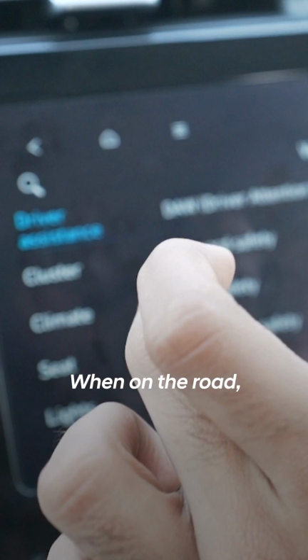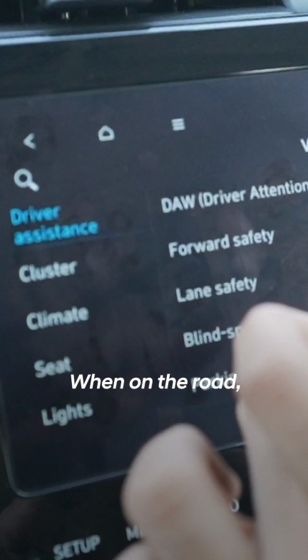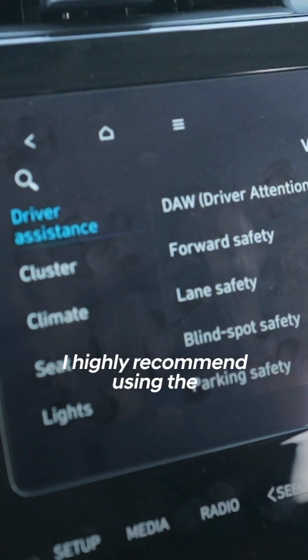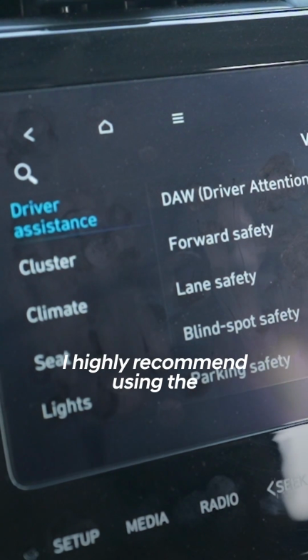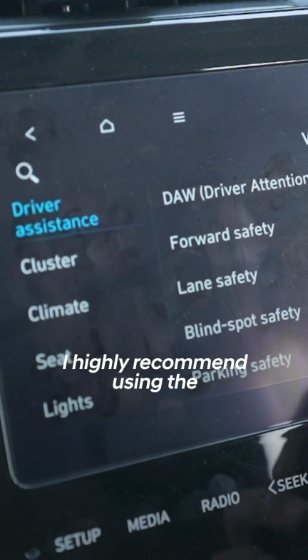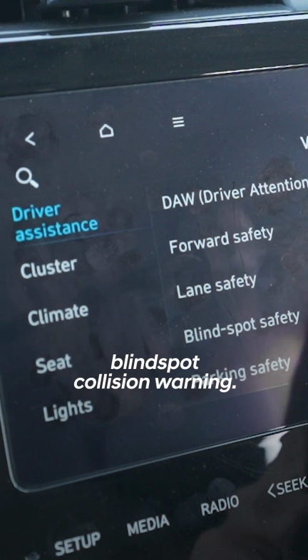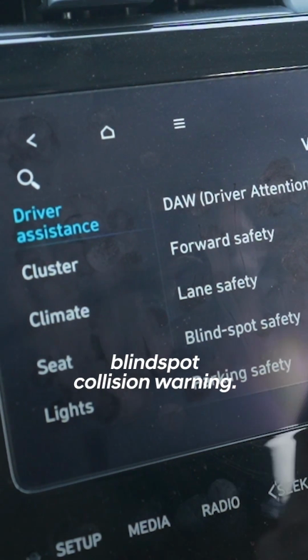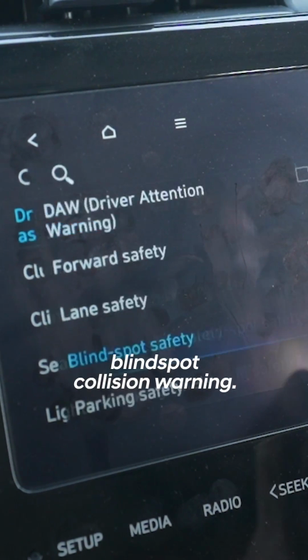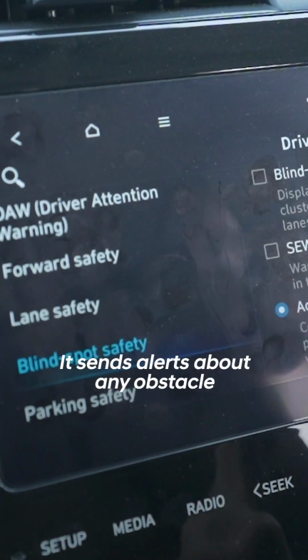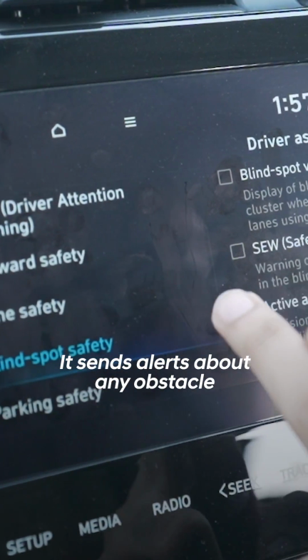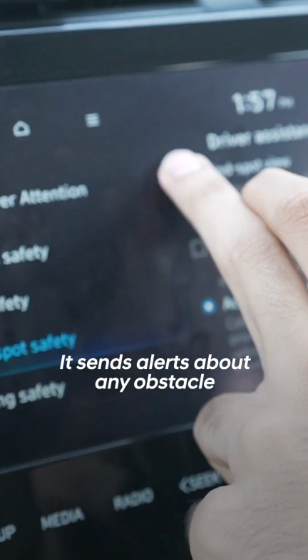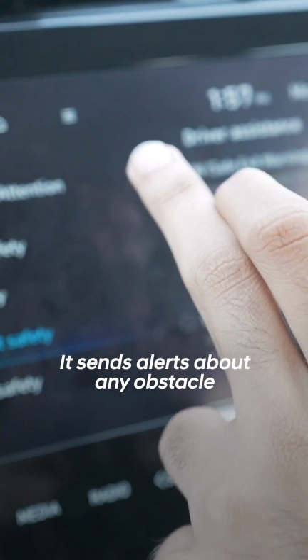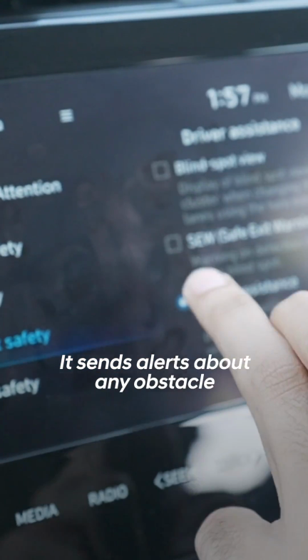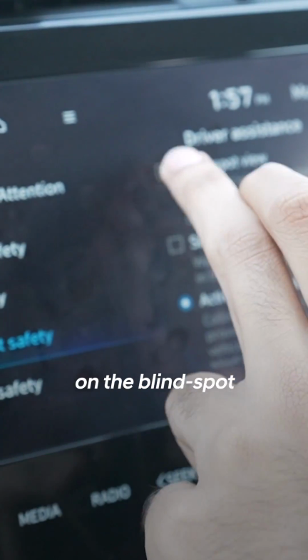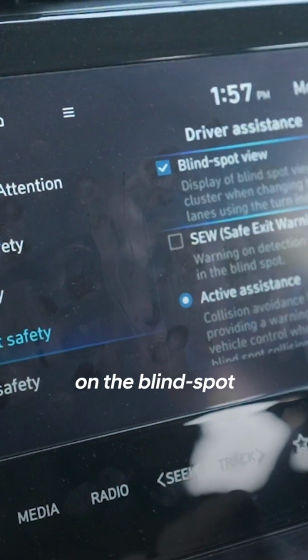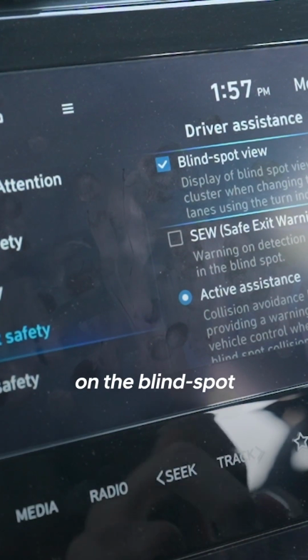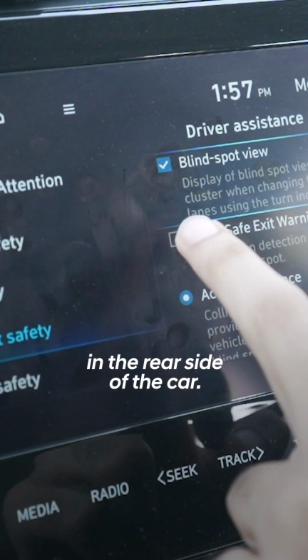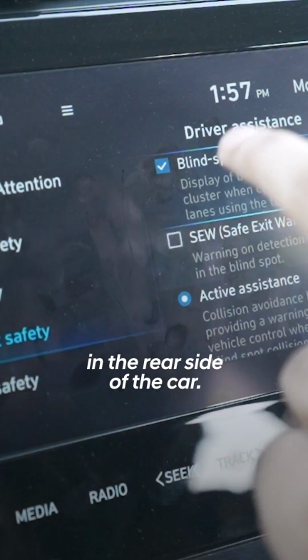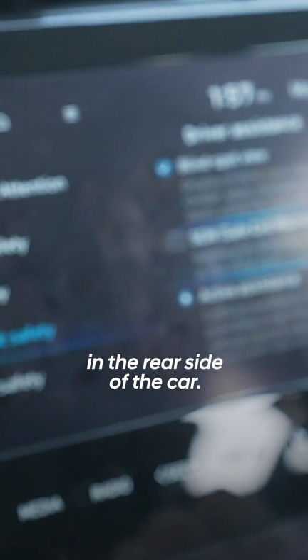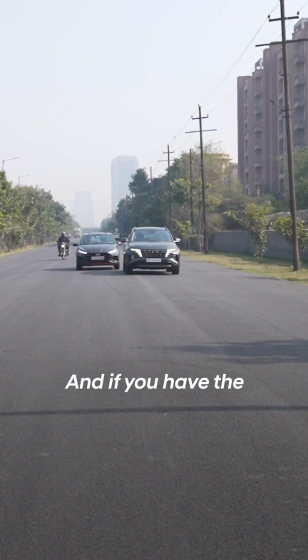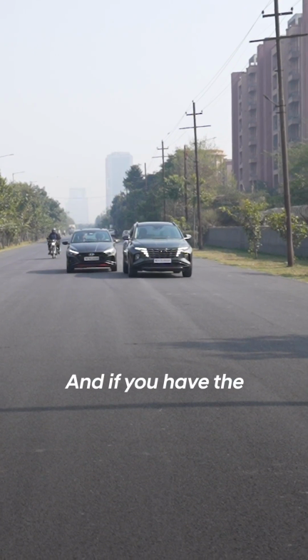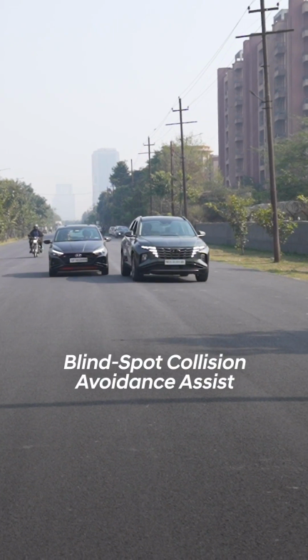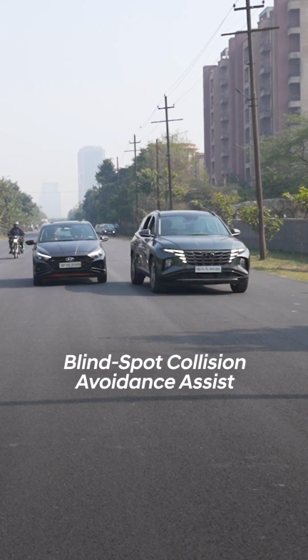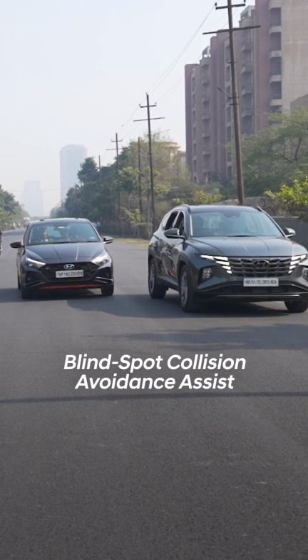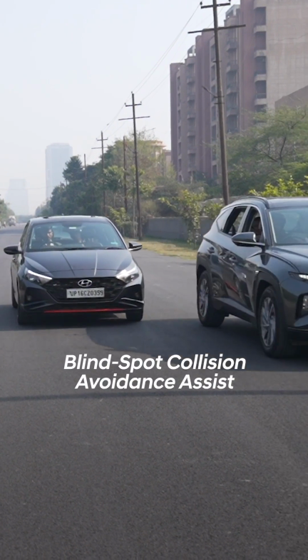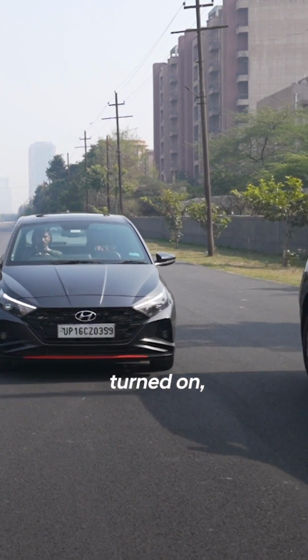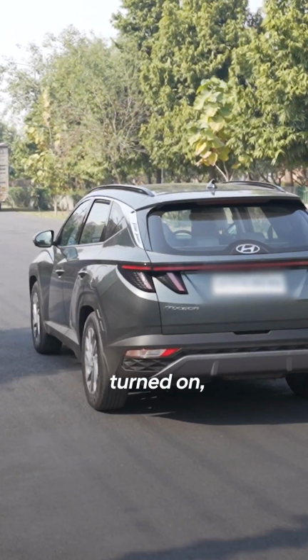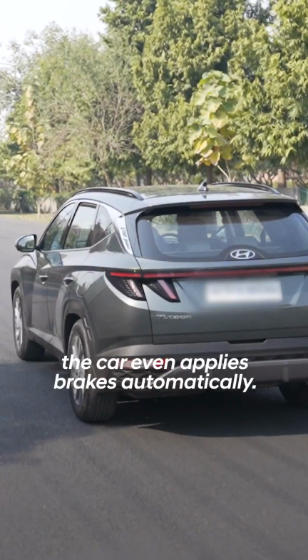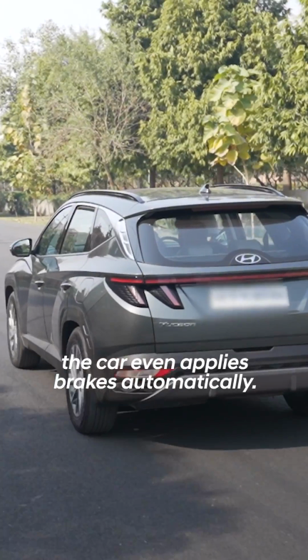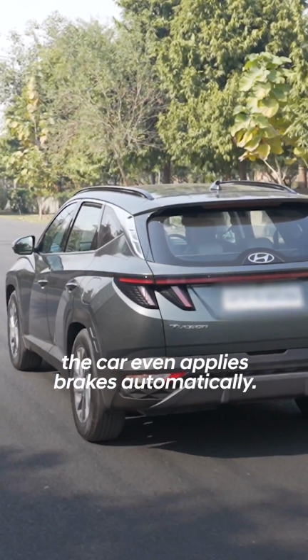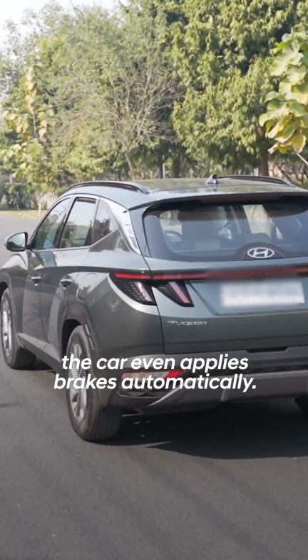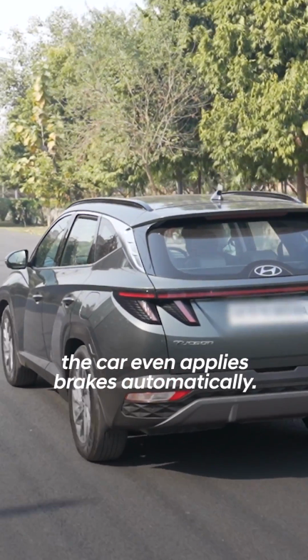When on the road, I highly recommend using the Blind Spot Collision Warning. It sends alerts about any obstacle on the blind spot in the rear side of the car. And if you have the Blind Spot Collision Avoidance Assist turned on, the car even applies brakes automatically.